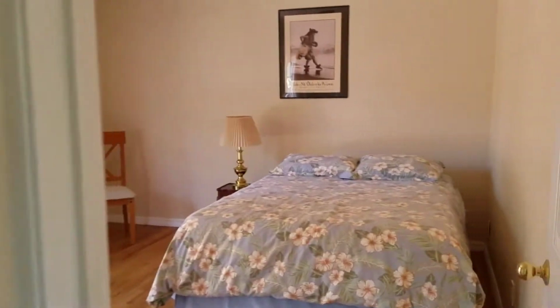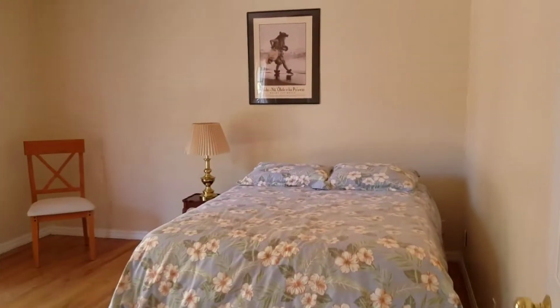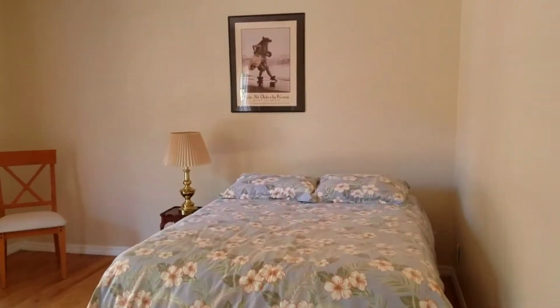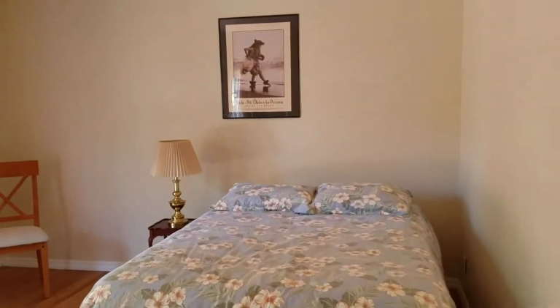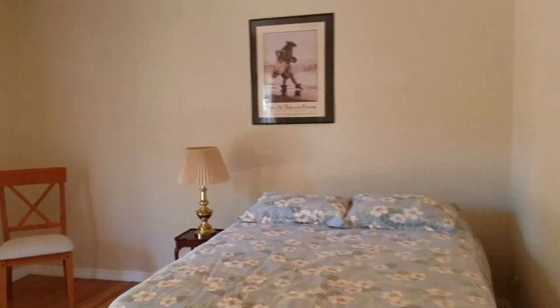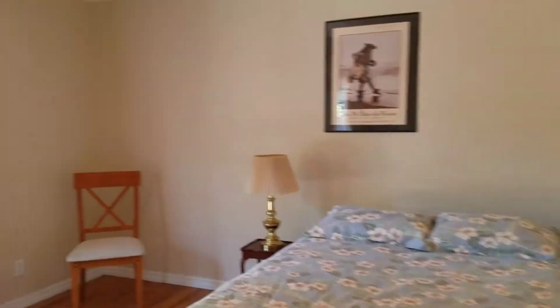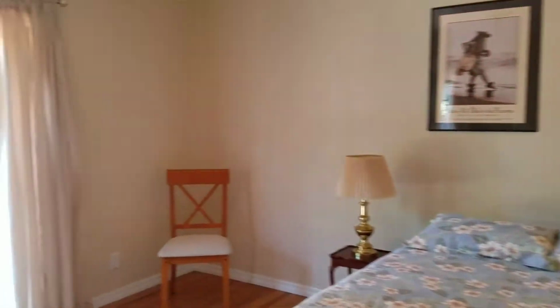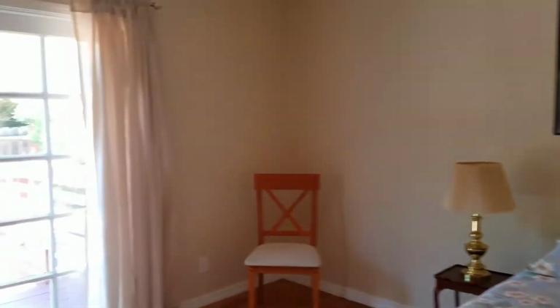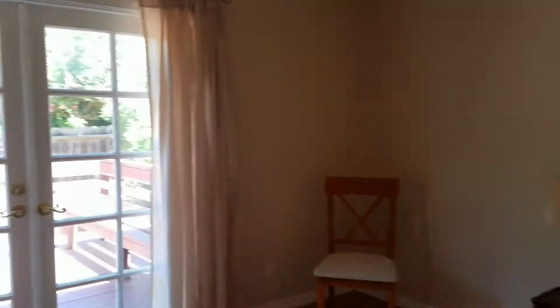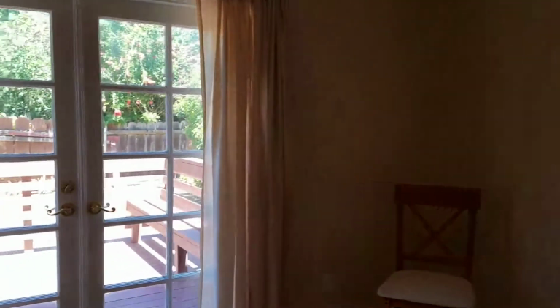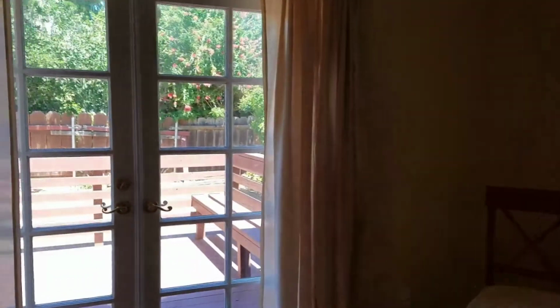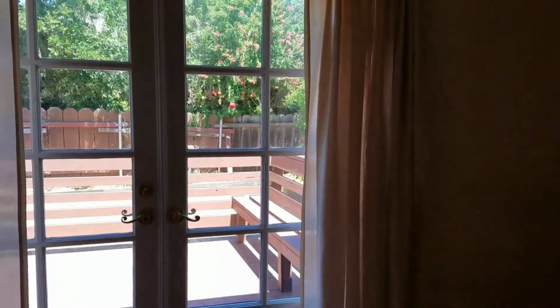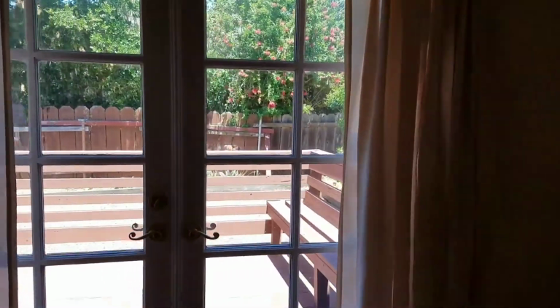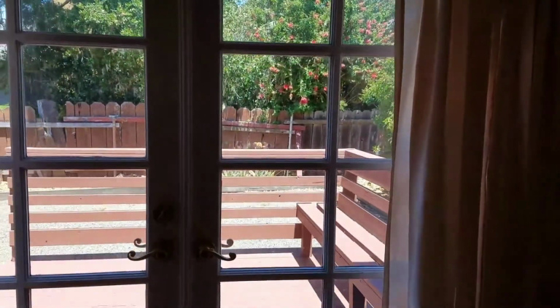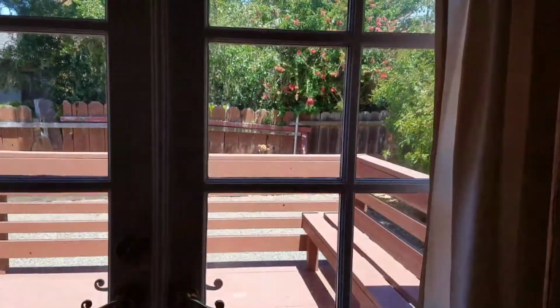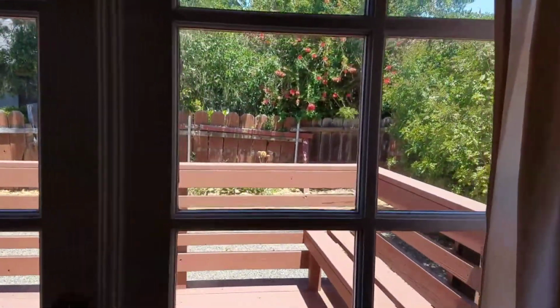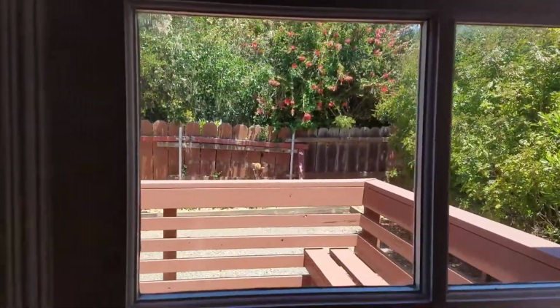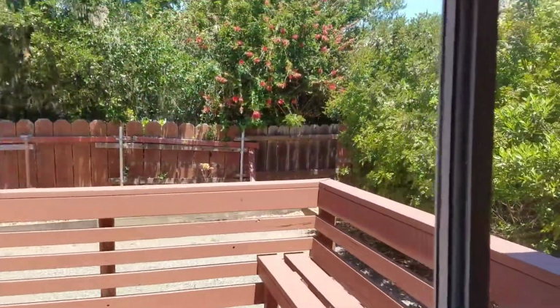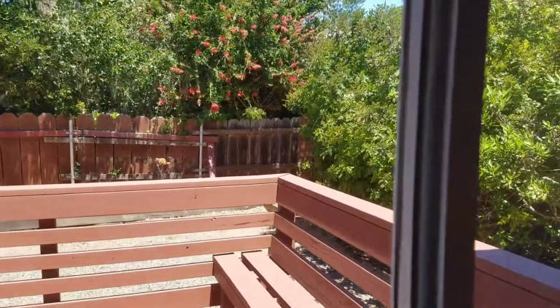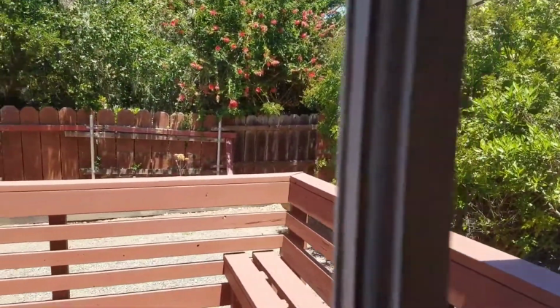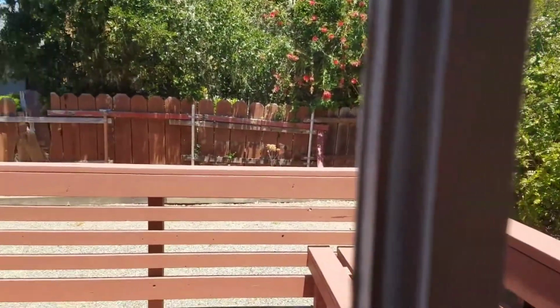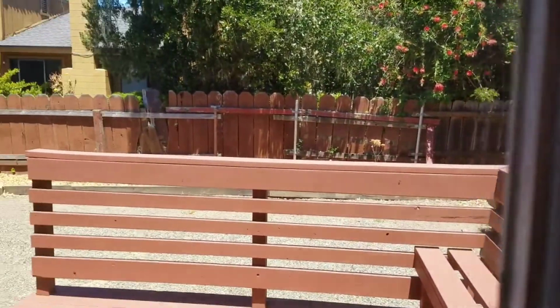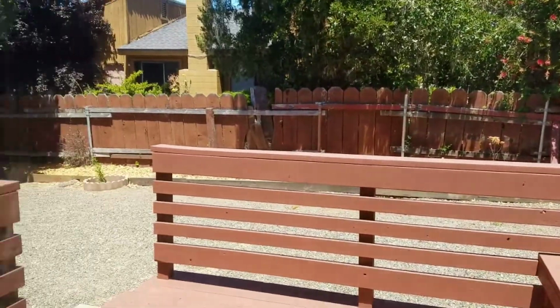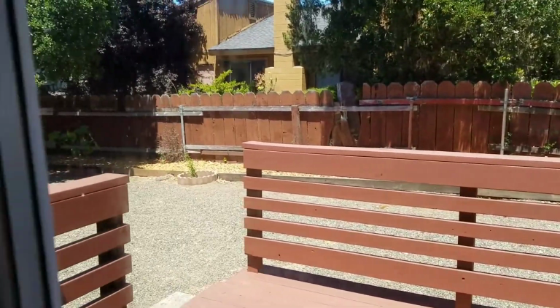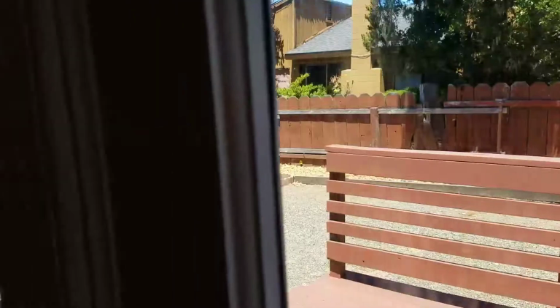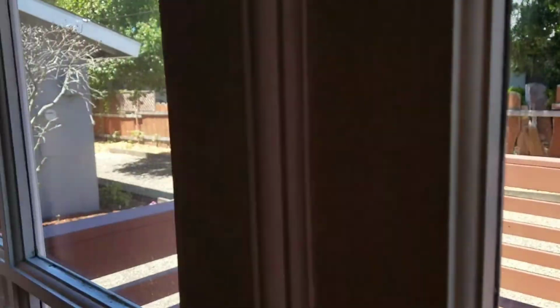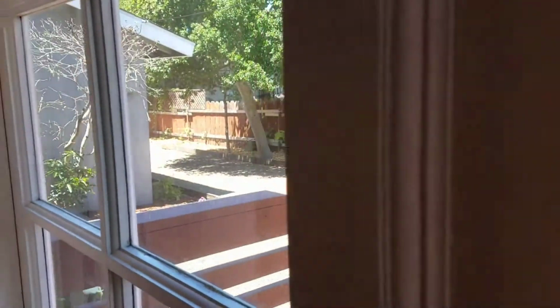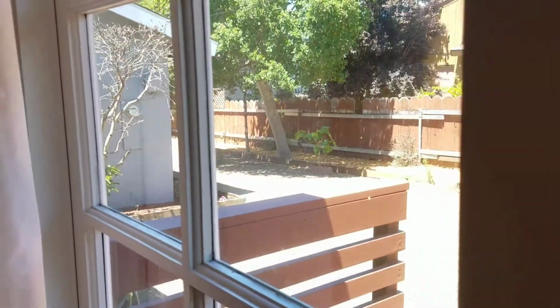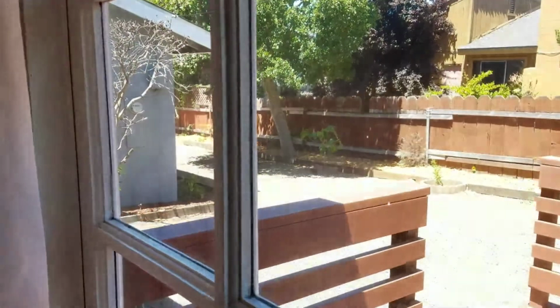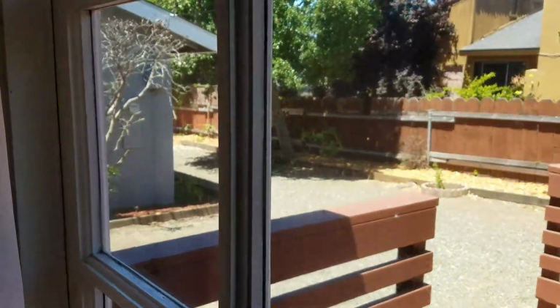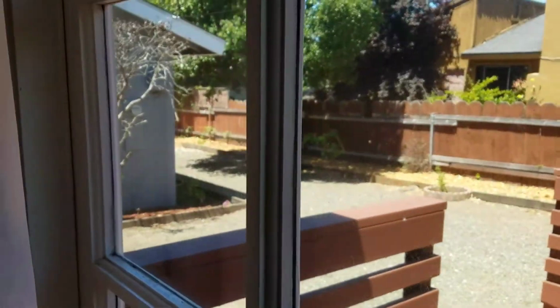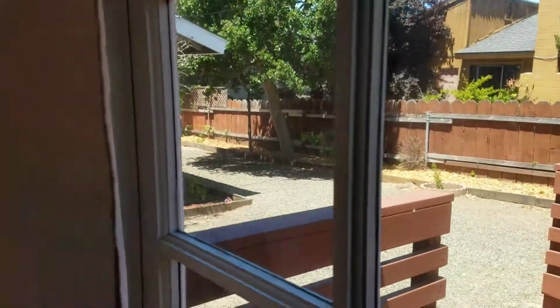Over here we have a bedroom and French doors leading out to the backyard. A little sitting area — very clean the way they've done this with the gravel.